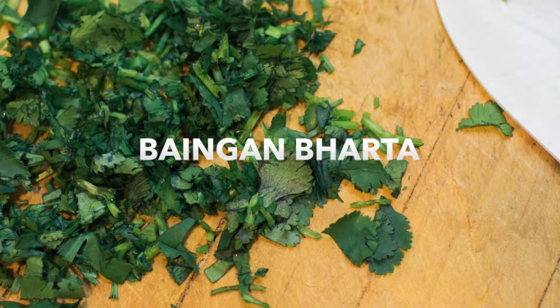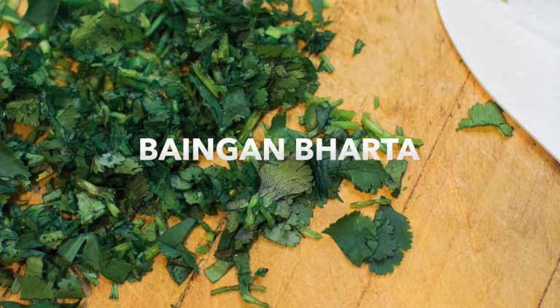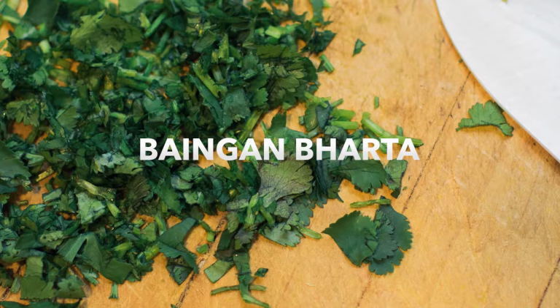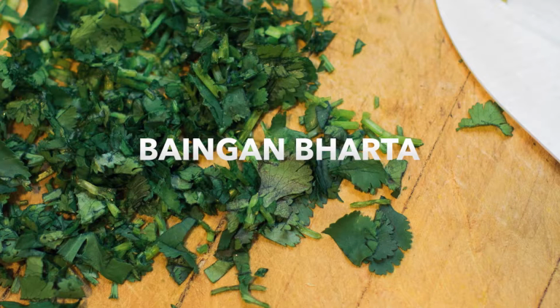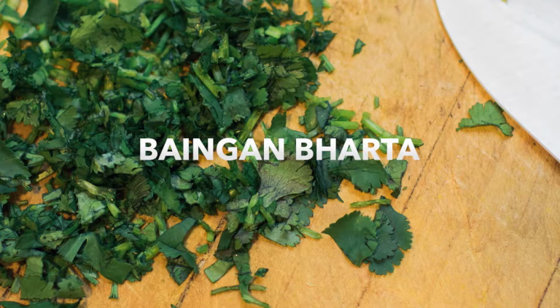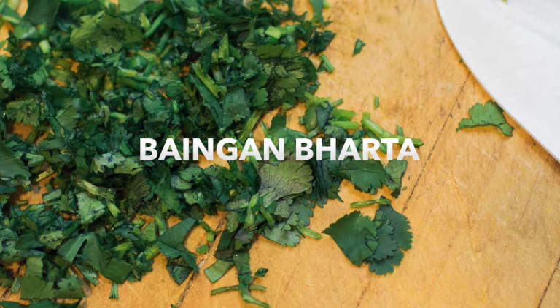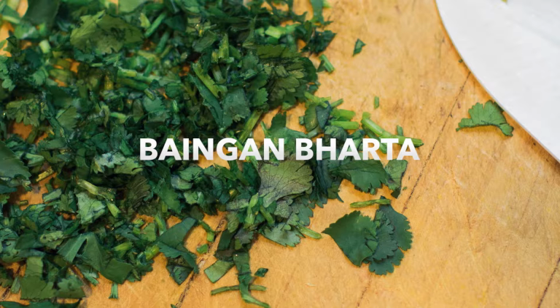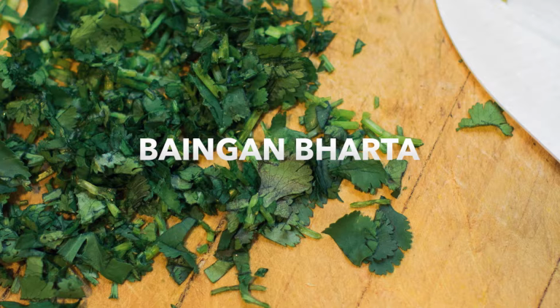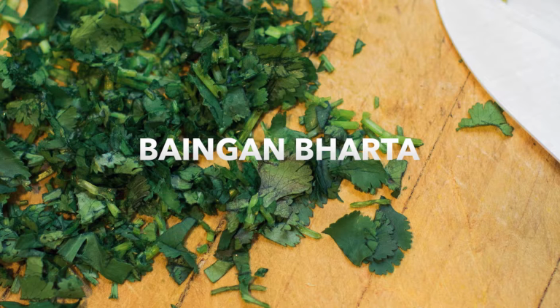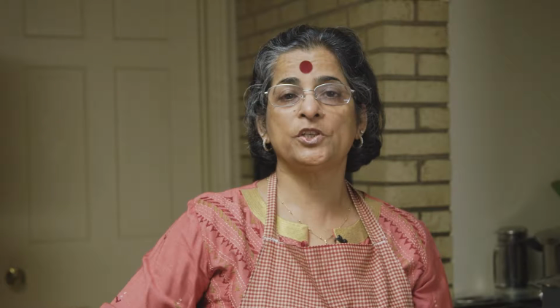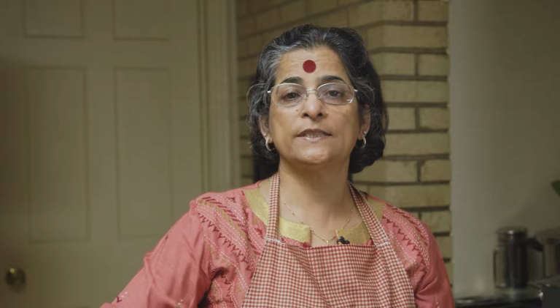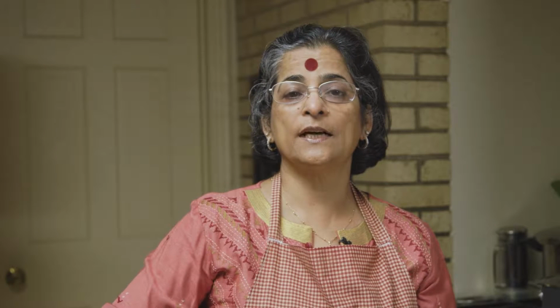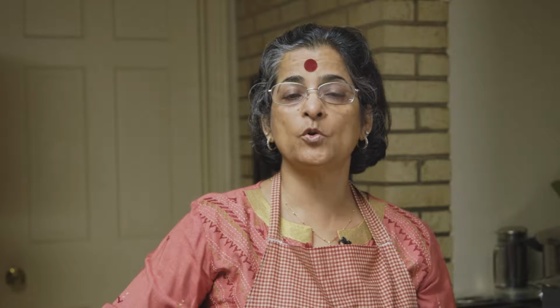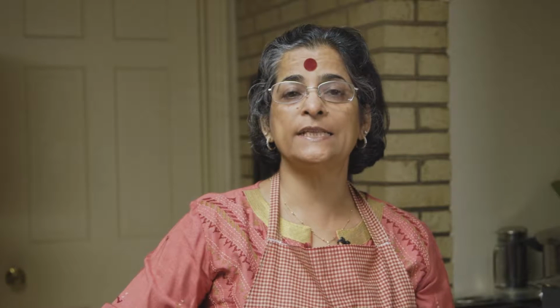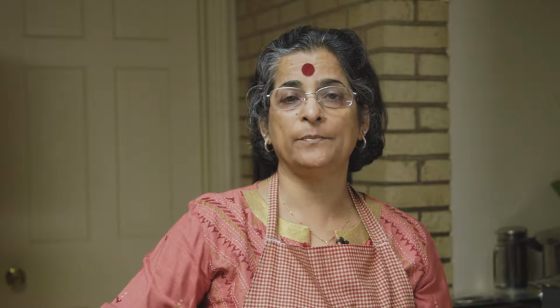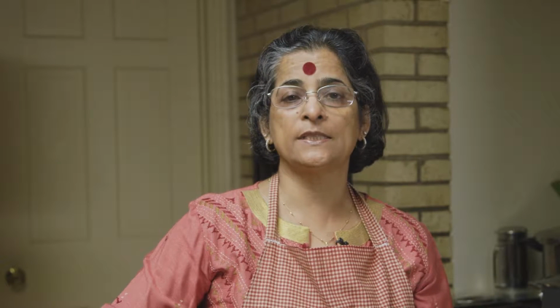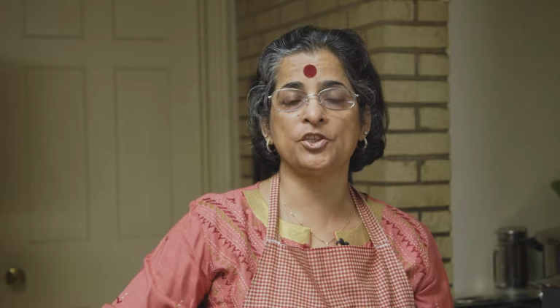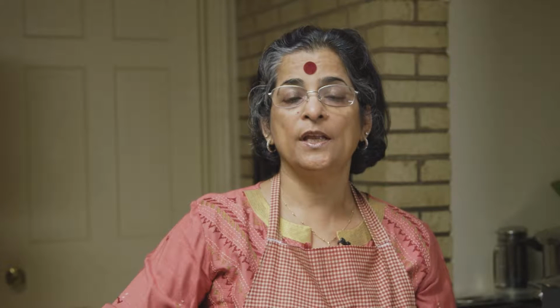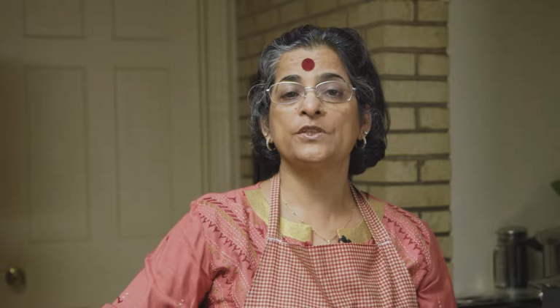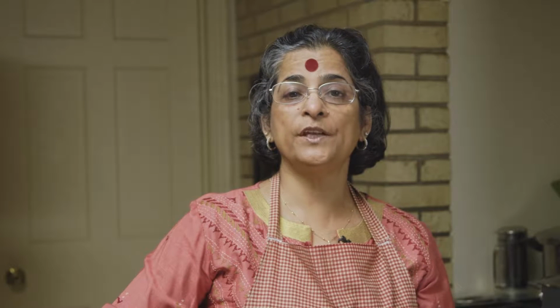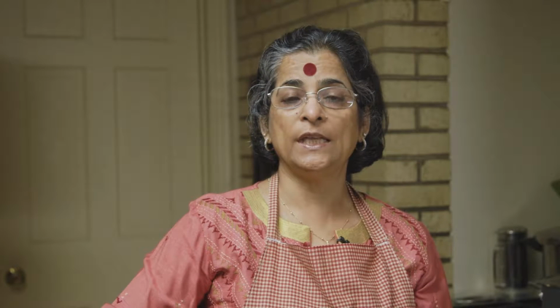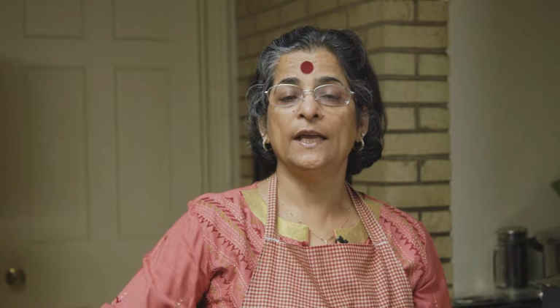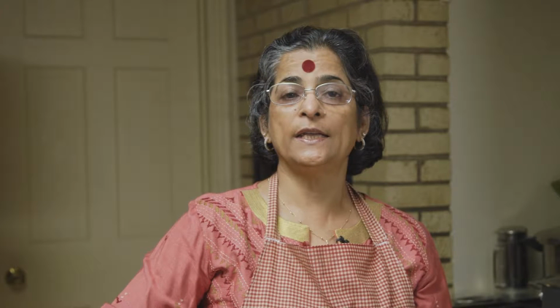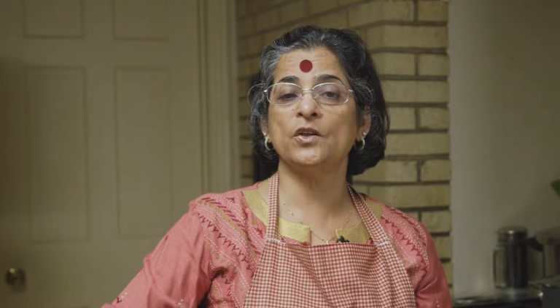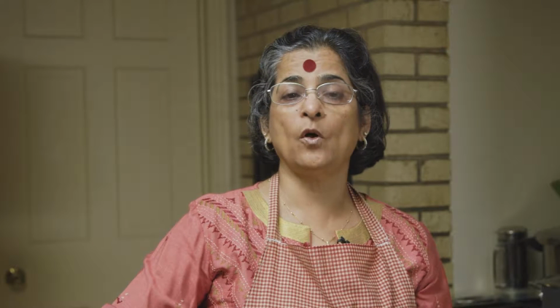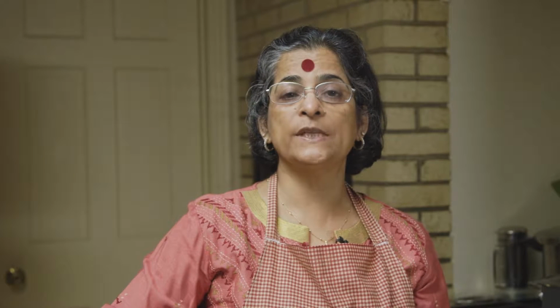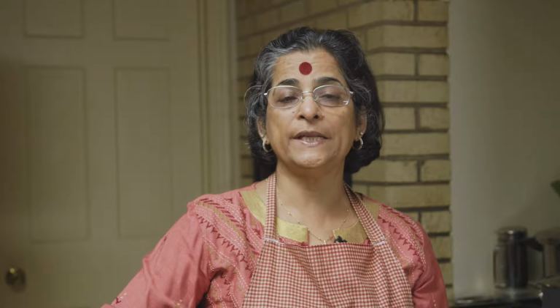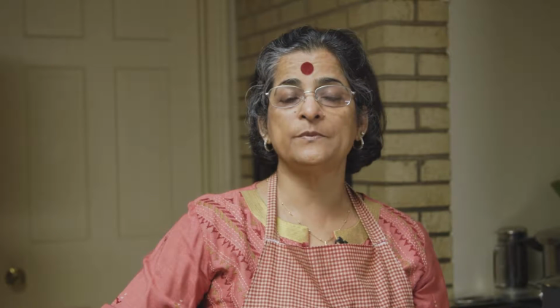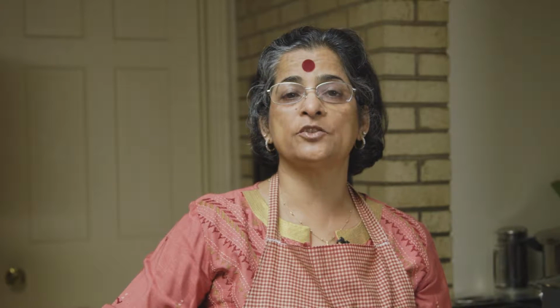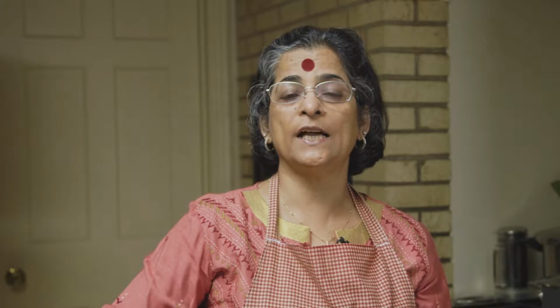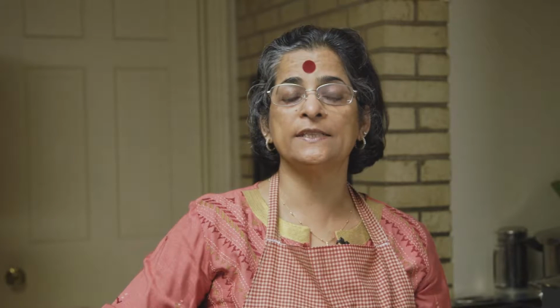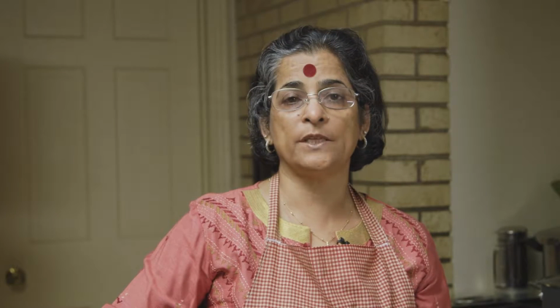Today I will be teaching you Baingan Bharta, which is a roasted eggplant dish which is very unique. It does not involve too many spices, but just onions and tomatoes.